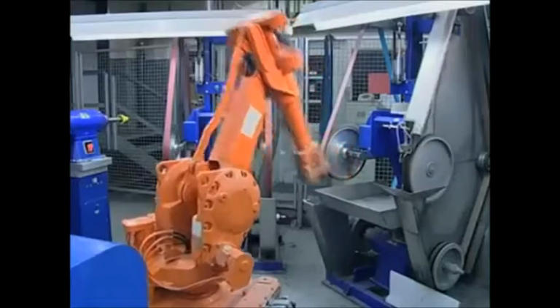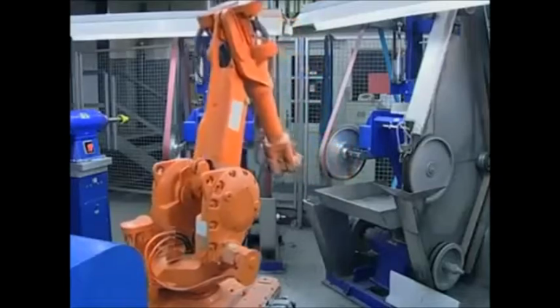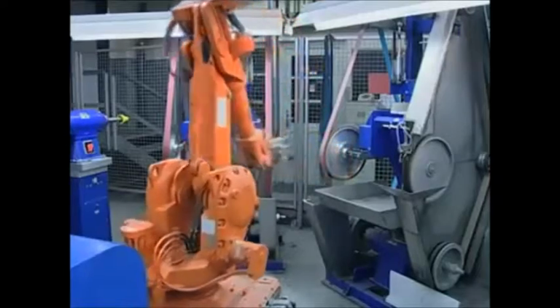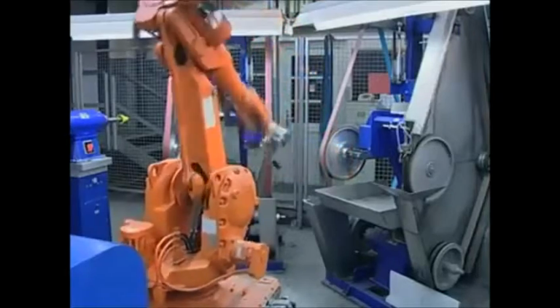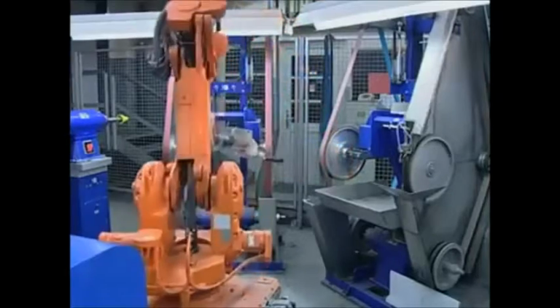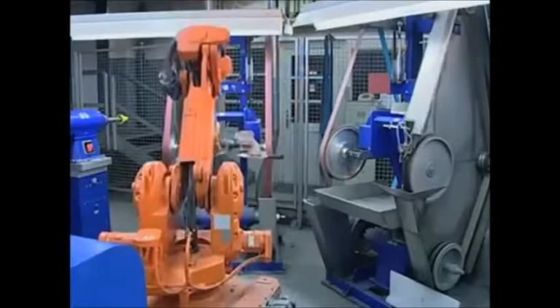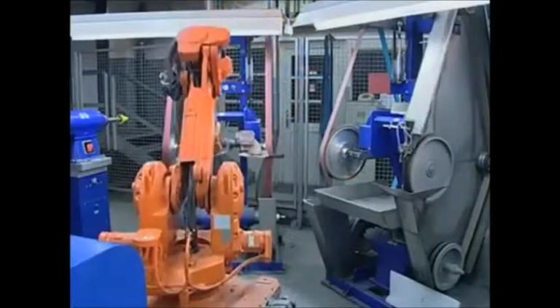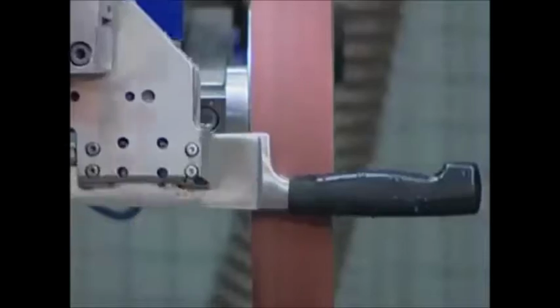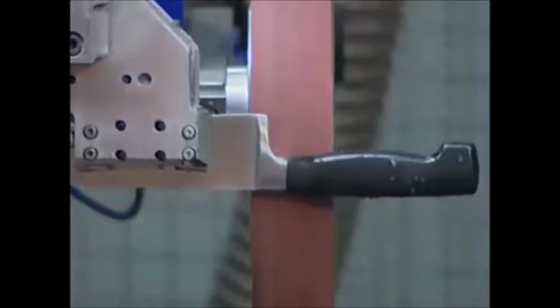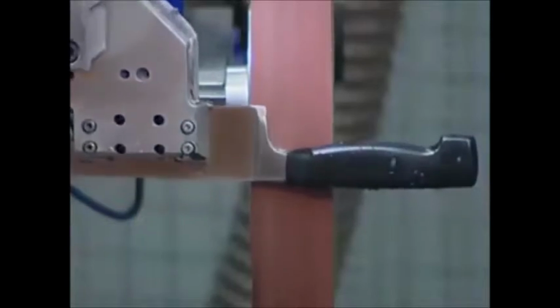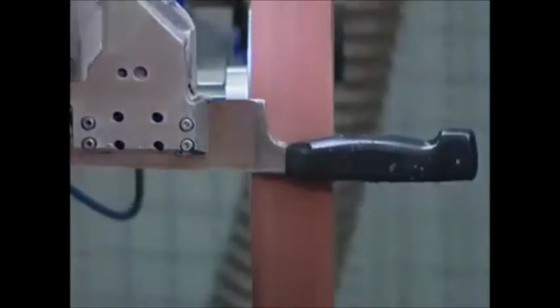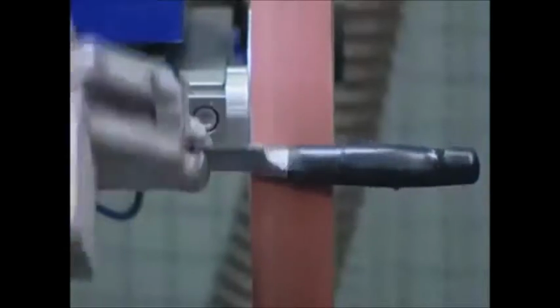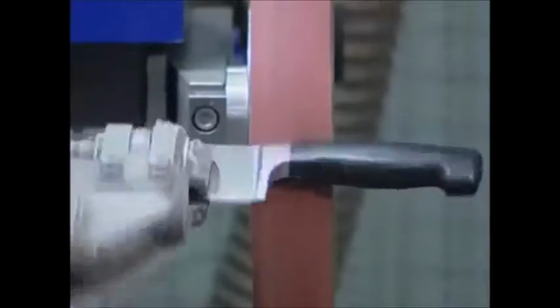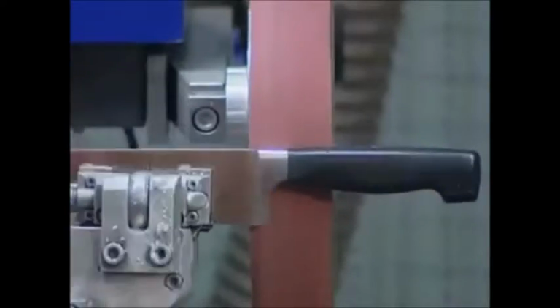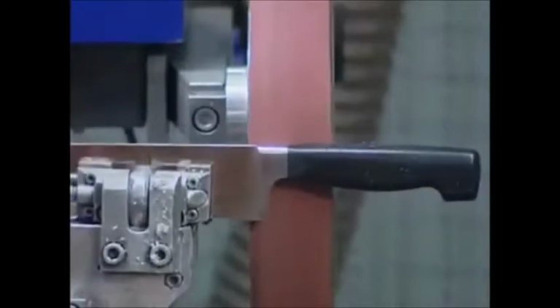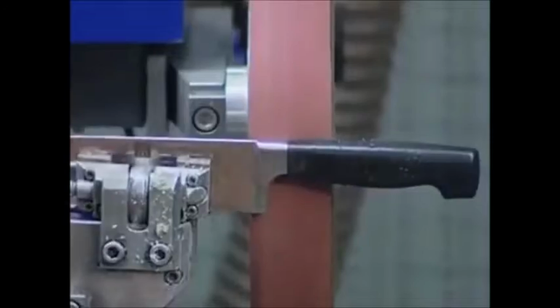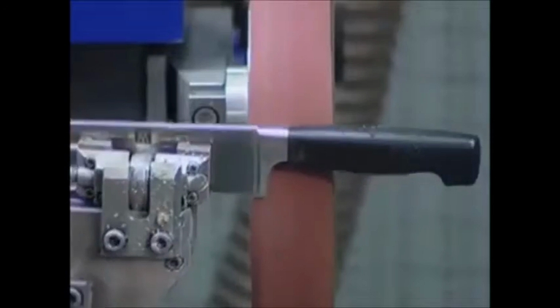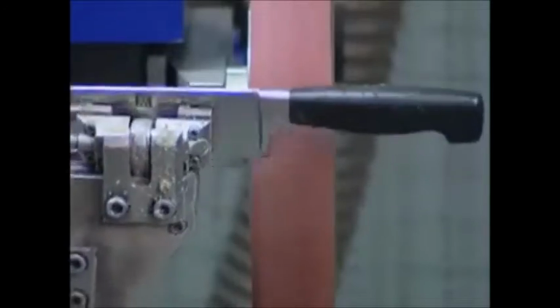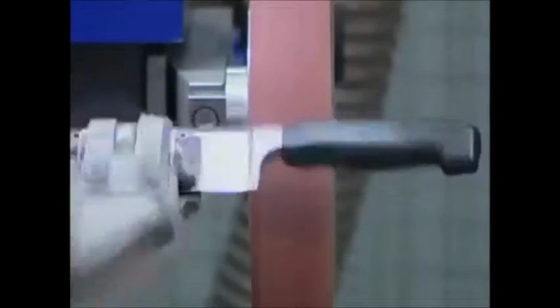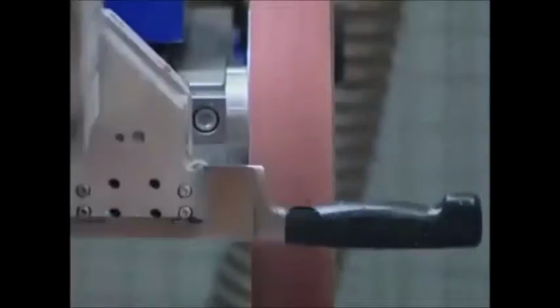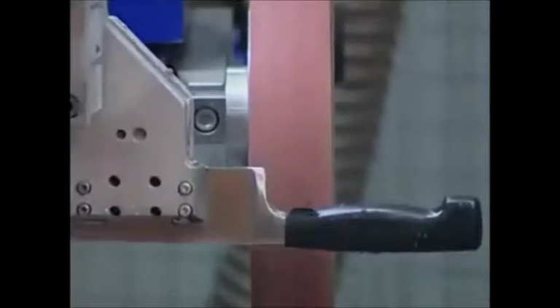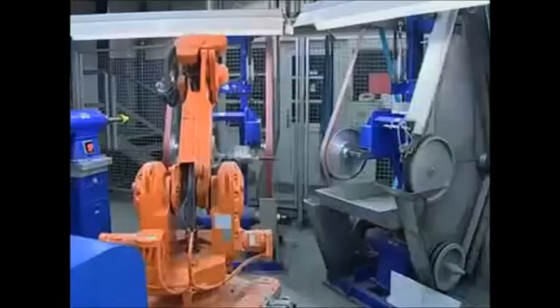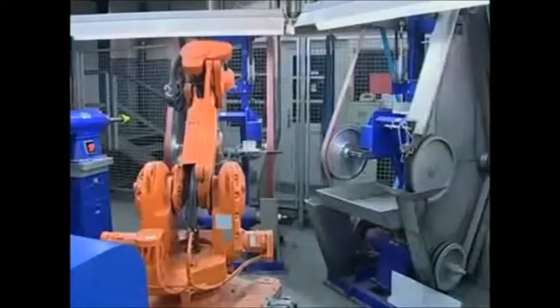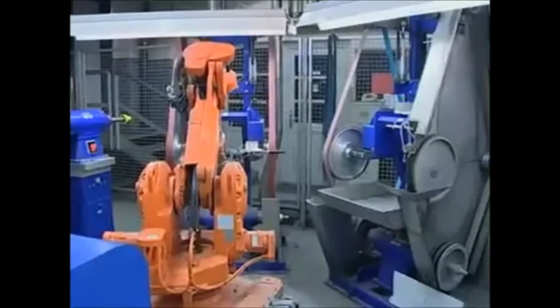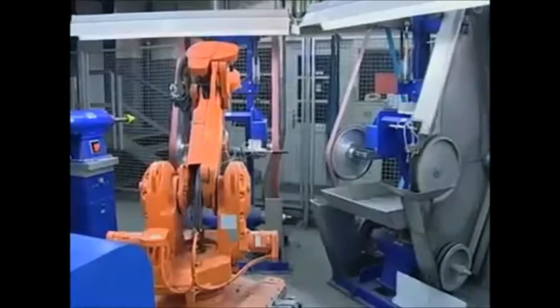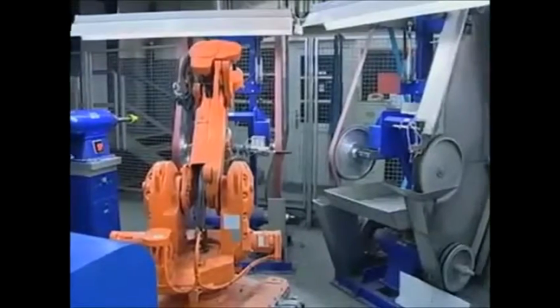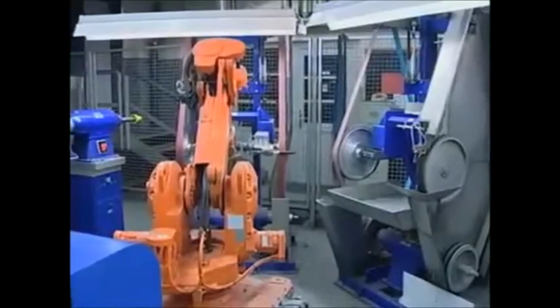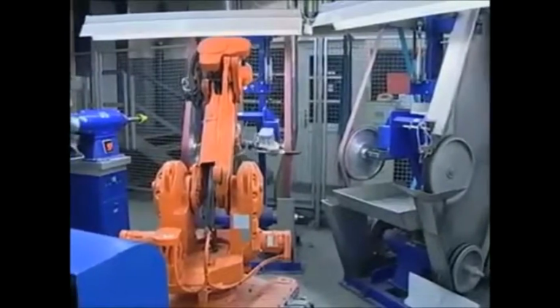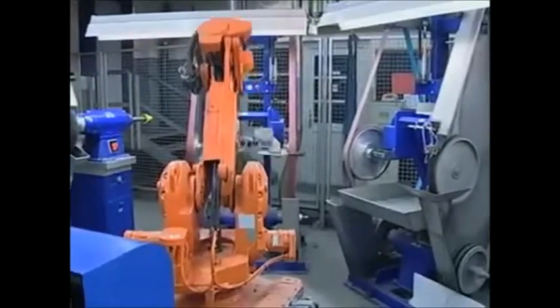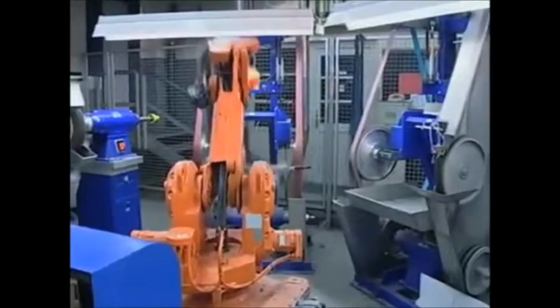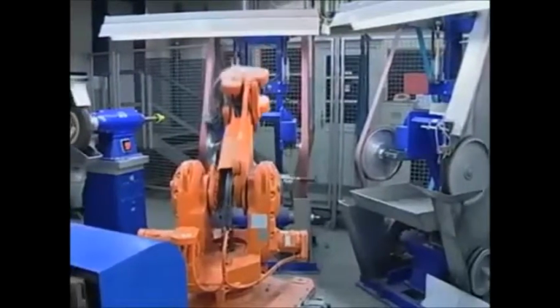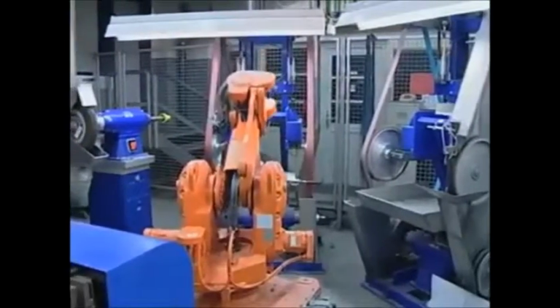During the next grinding step, handle and bolster are adjusted. There will be no burrs left. Soft and pleasant handling guaranteed.